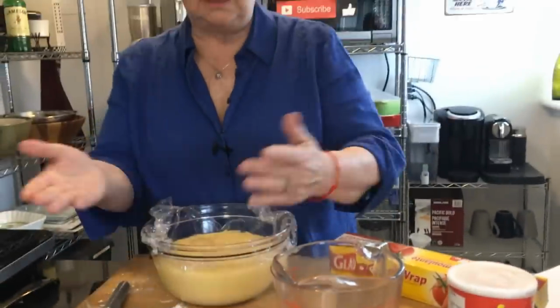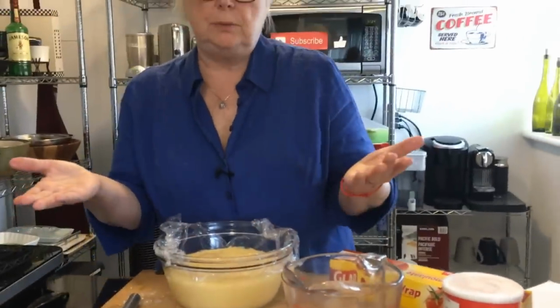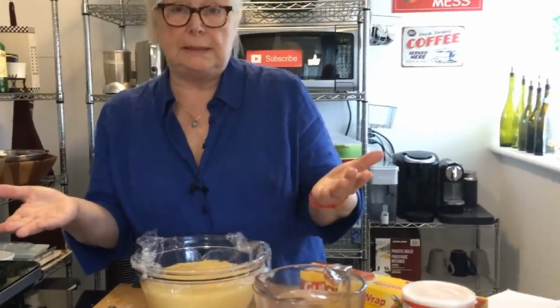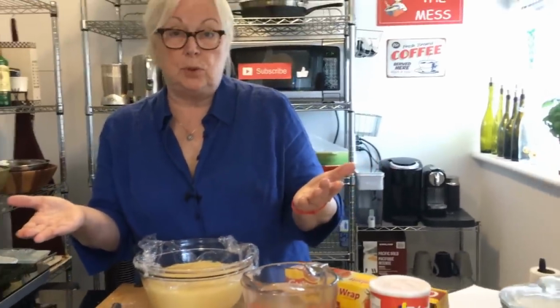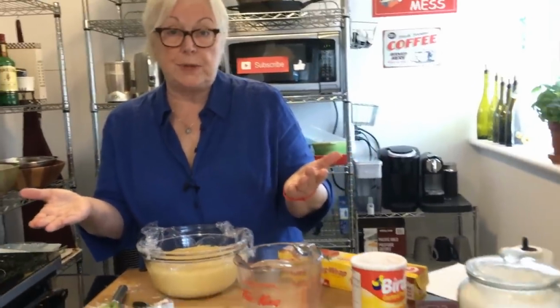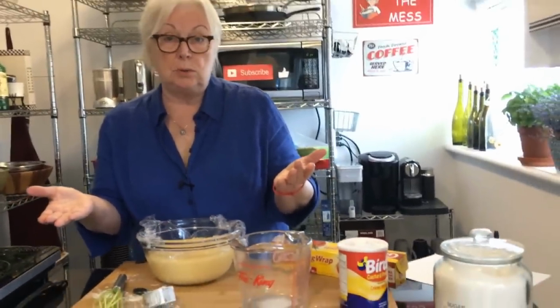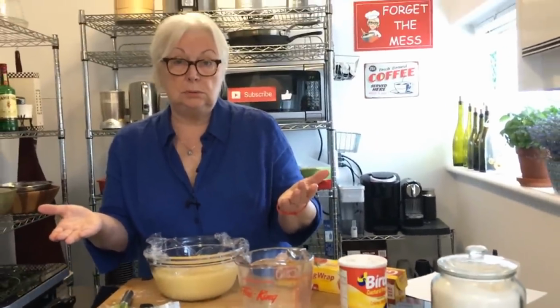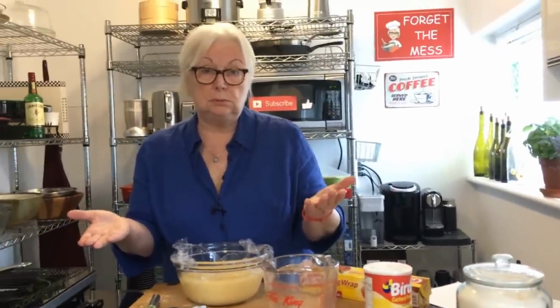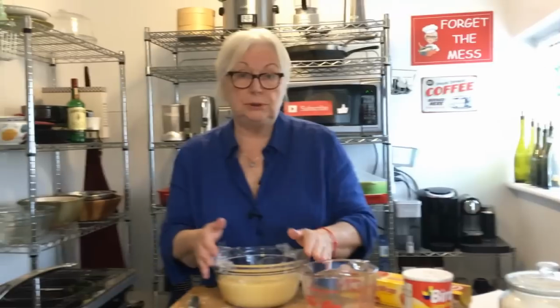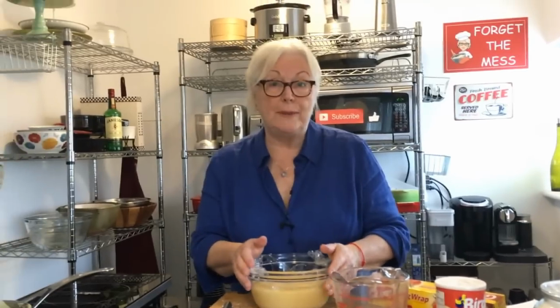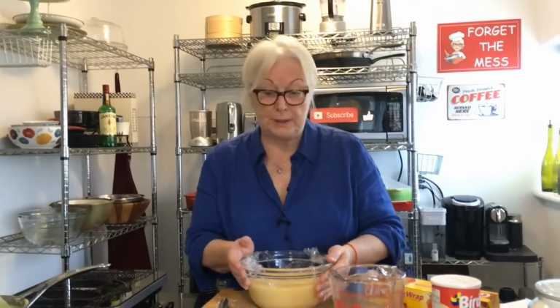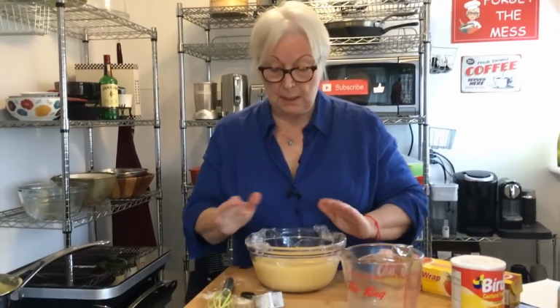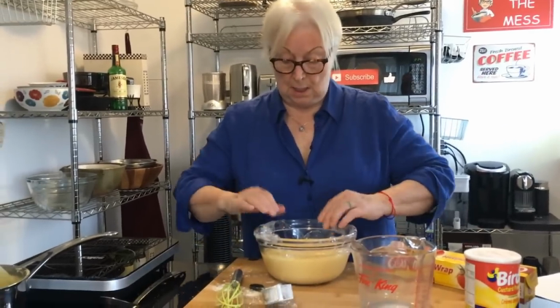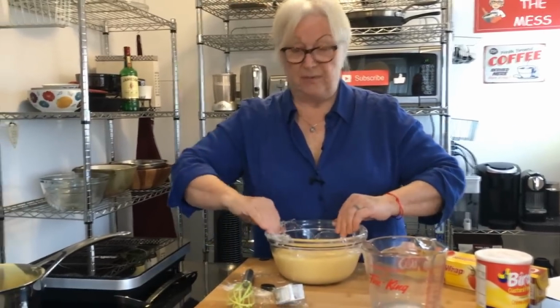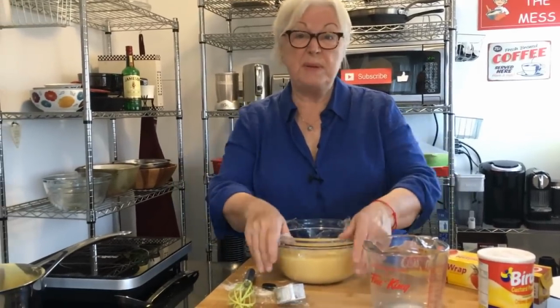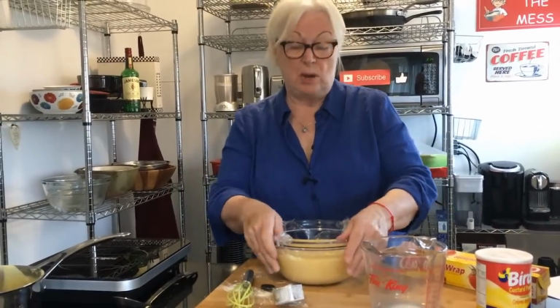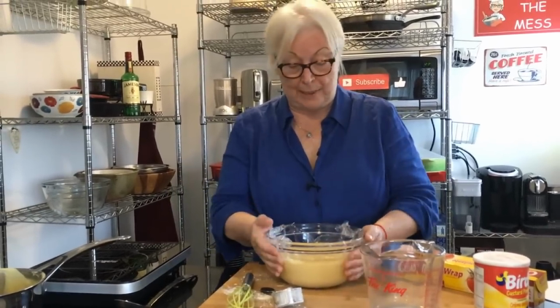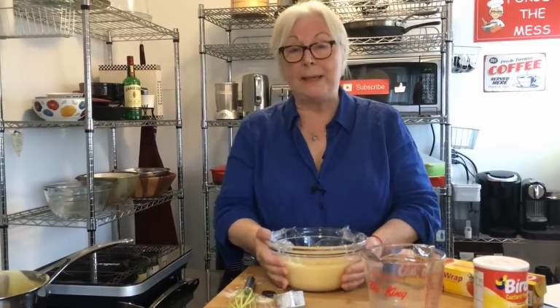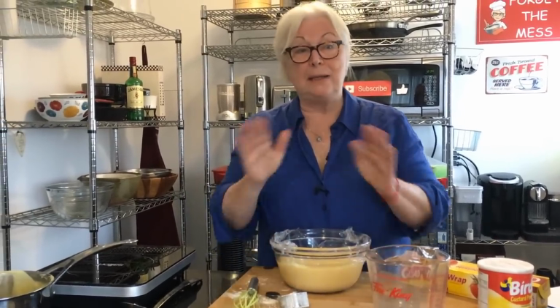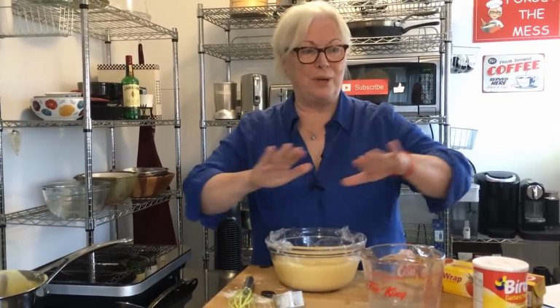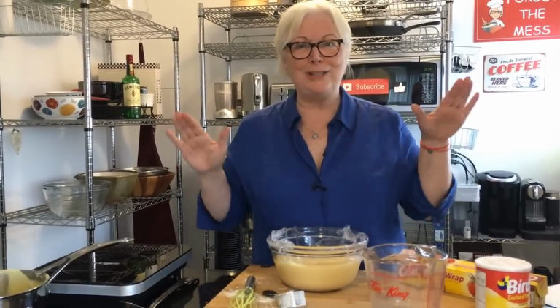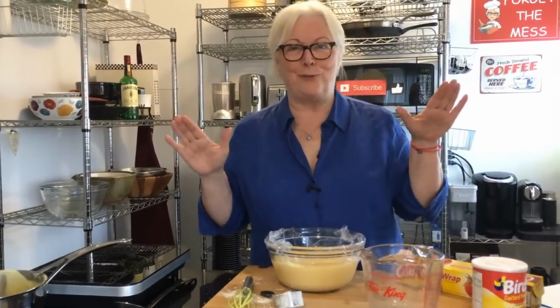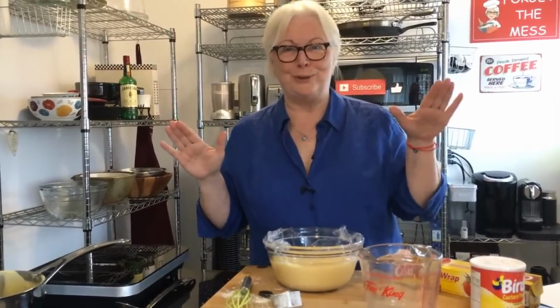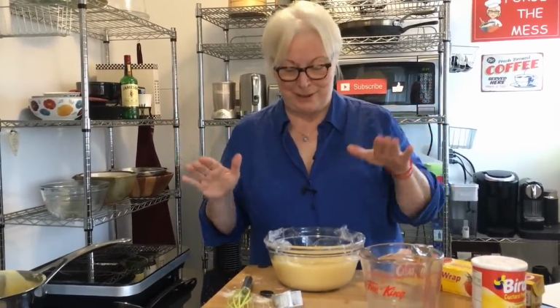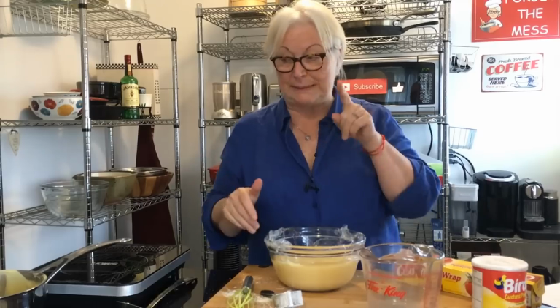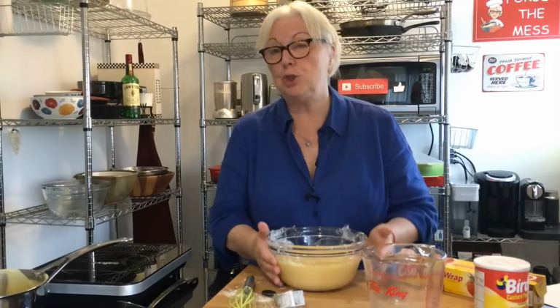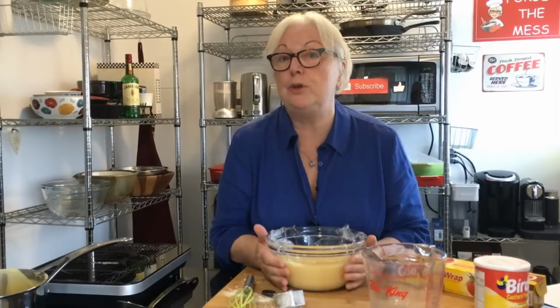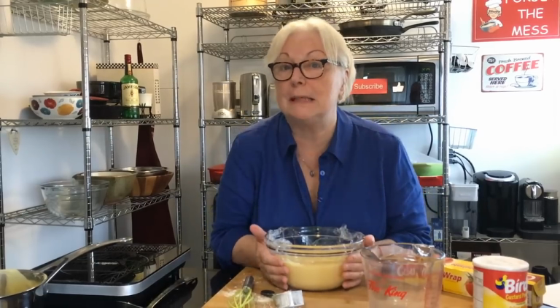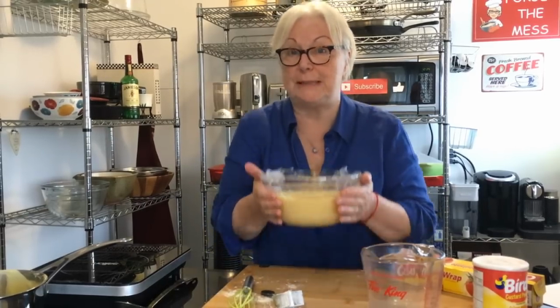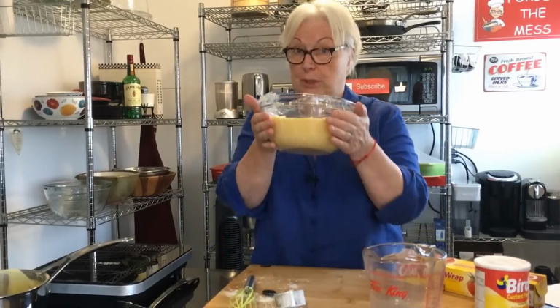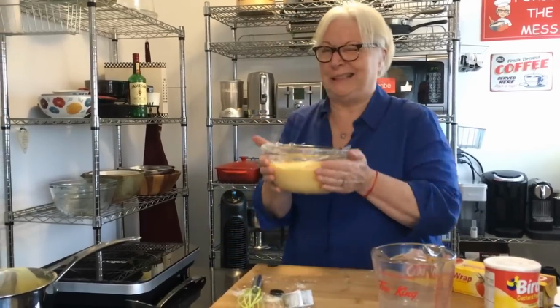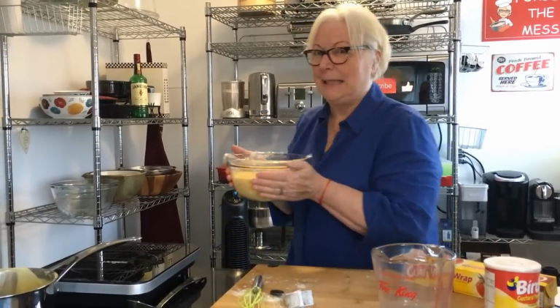This goes into the fridge until it's nice and cool. Don't know exactly — a couple of hours, maybe an hour. When we come back, we'll put it all together for you. I'm going to put this in the fridge — see you later.